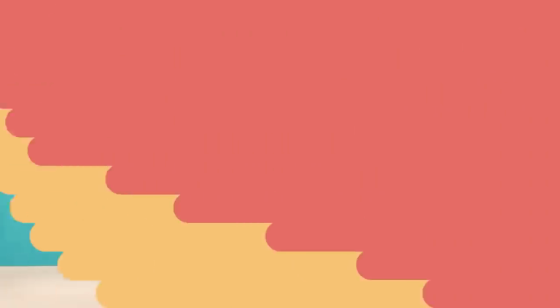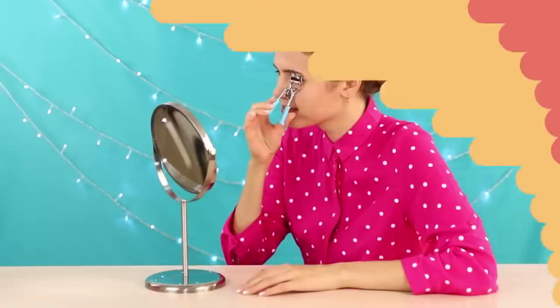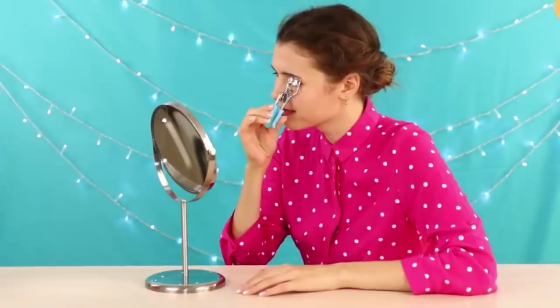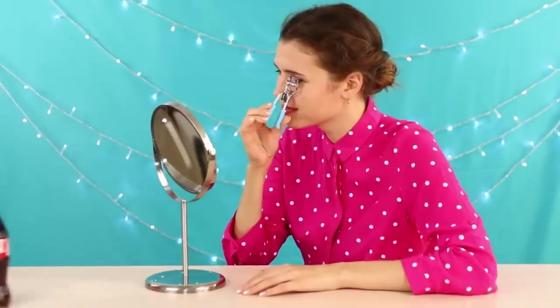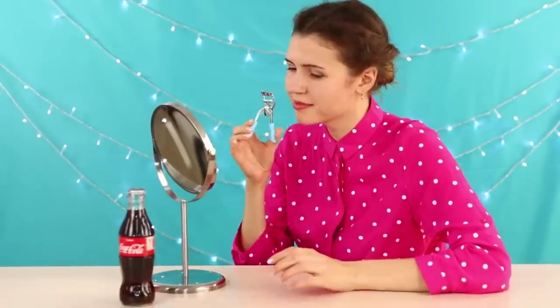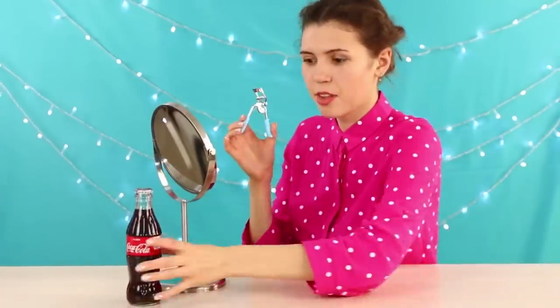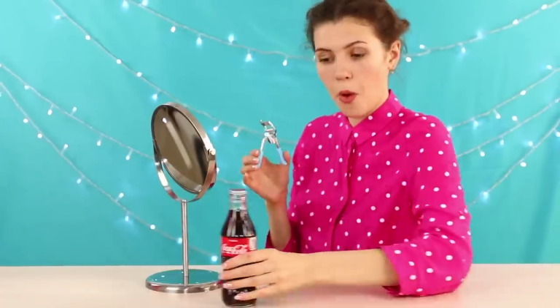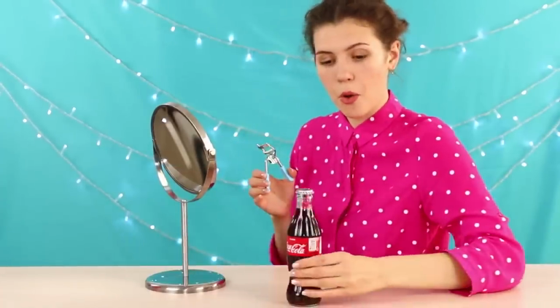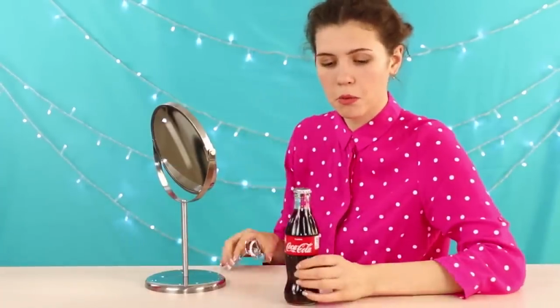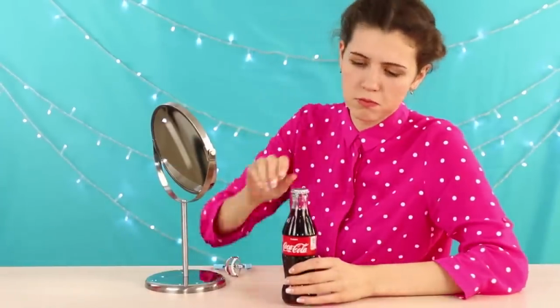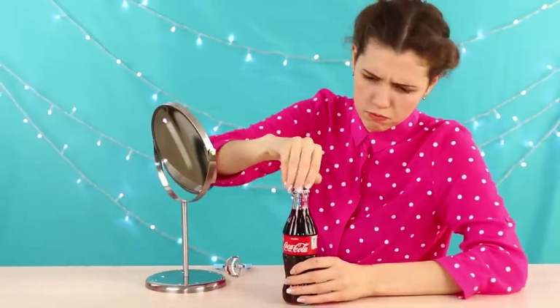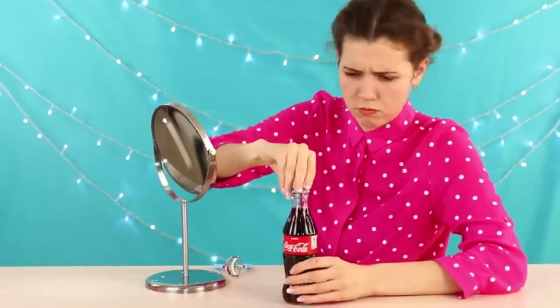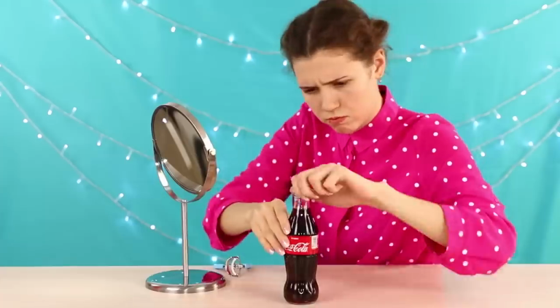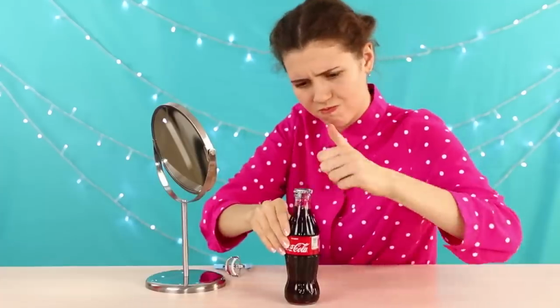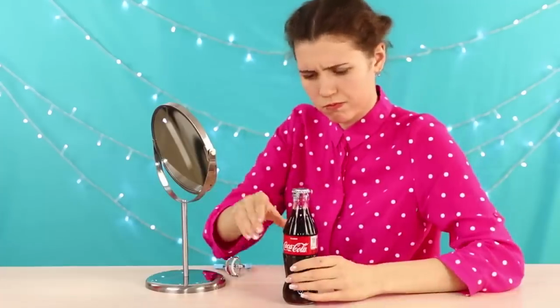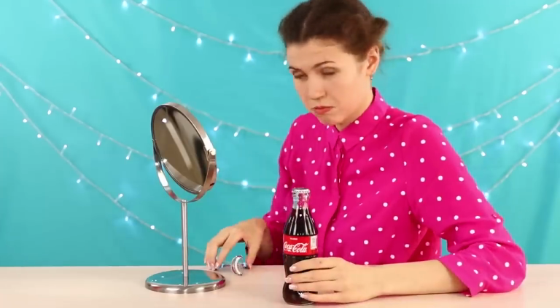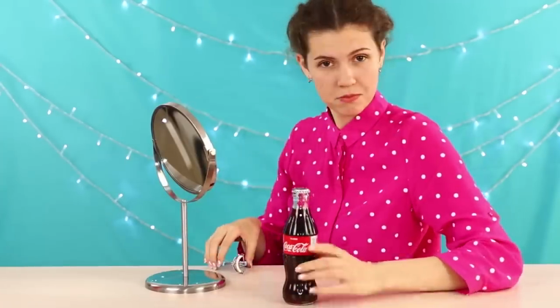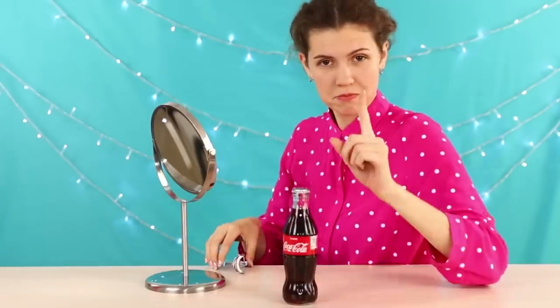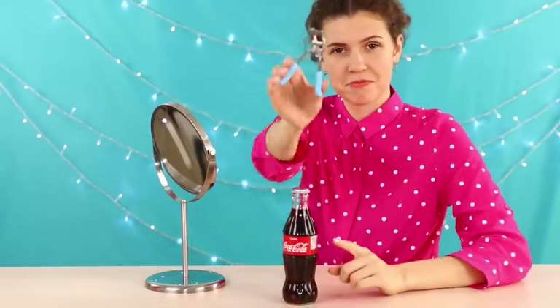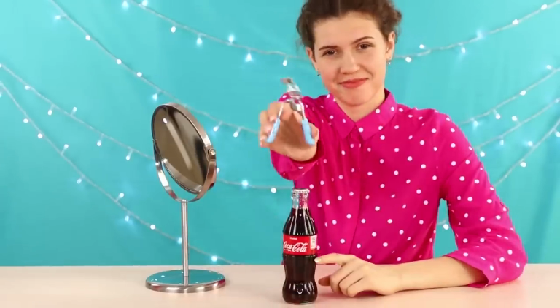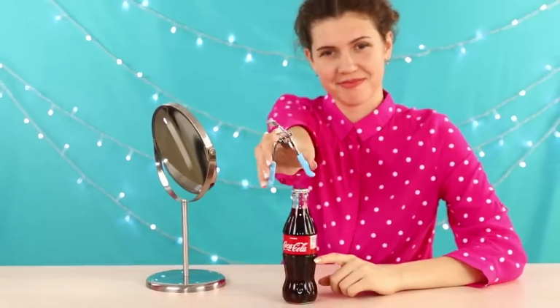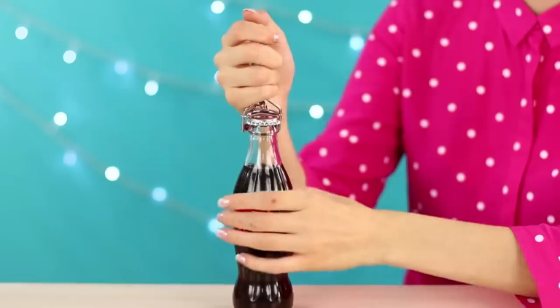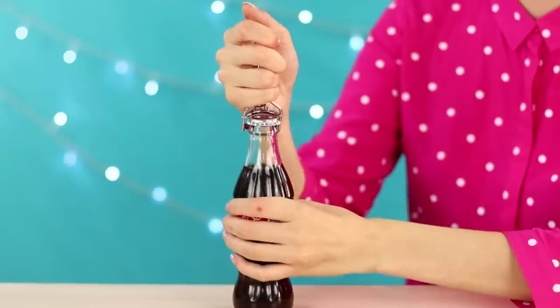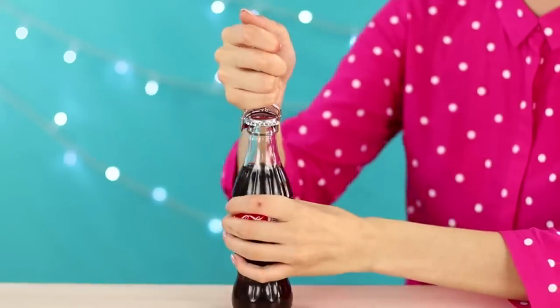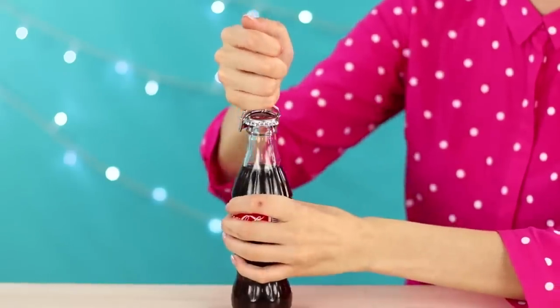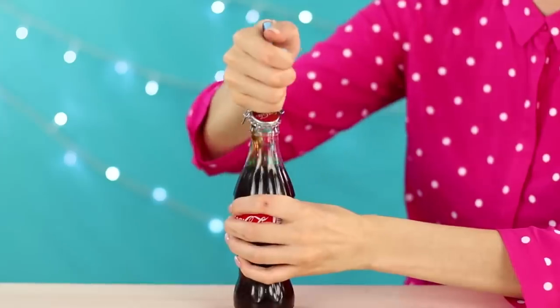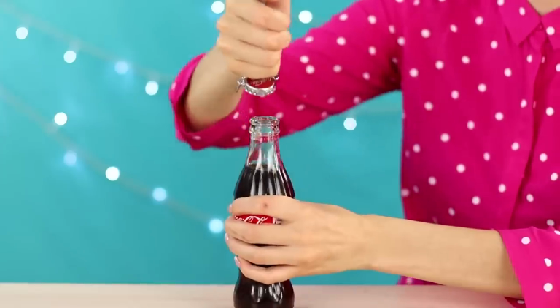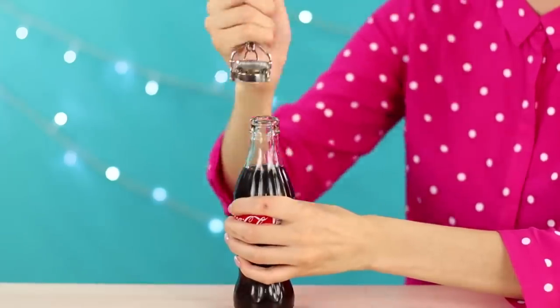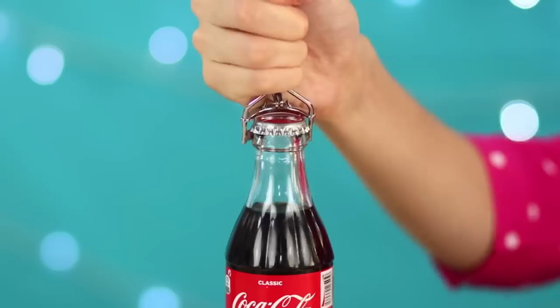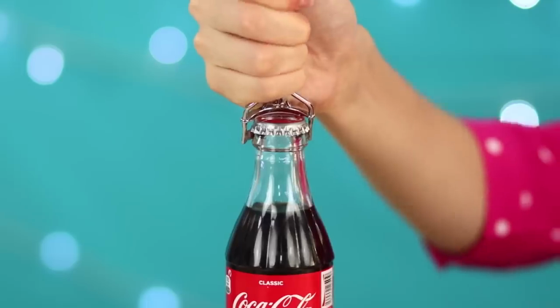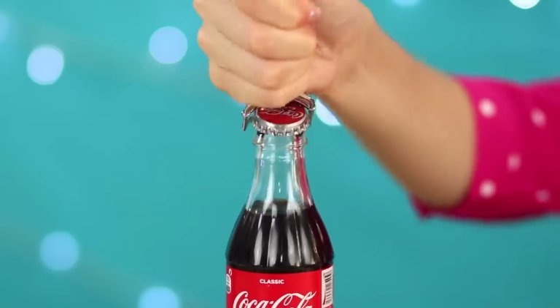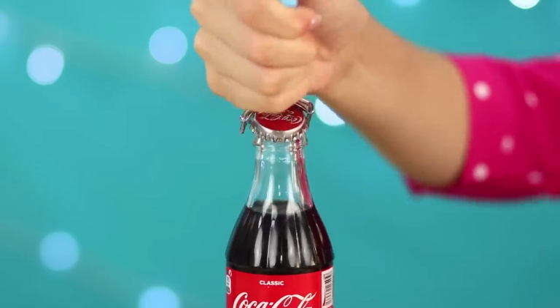What does the eyelash curler and the Coke bottle have in common? At least the fact that such tongs can be used as a bottle opener. One movement and the lid flies off the bottle — unusual, but very practical!